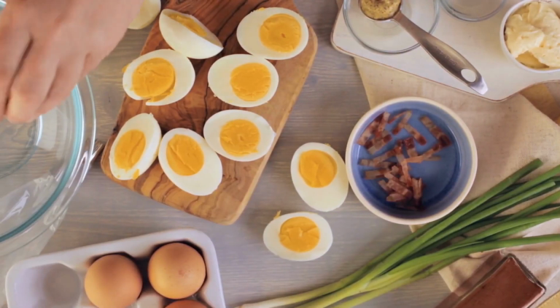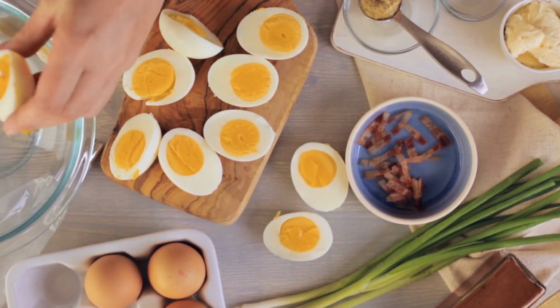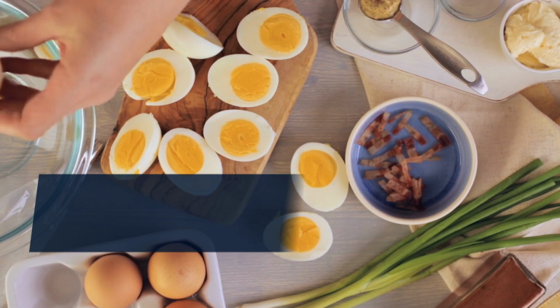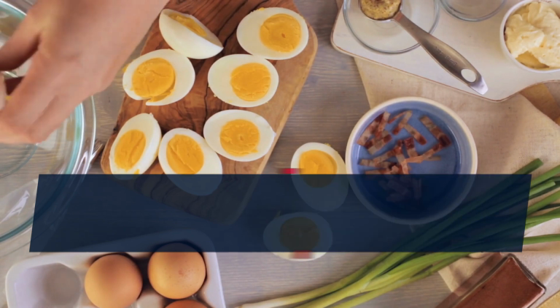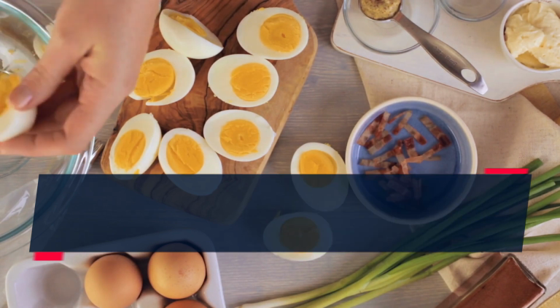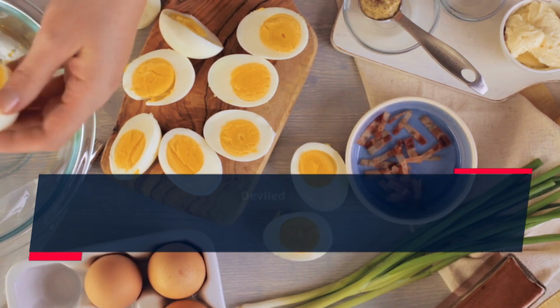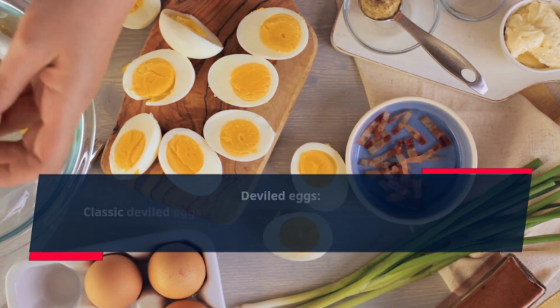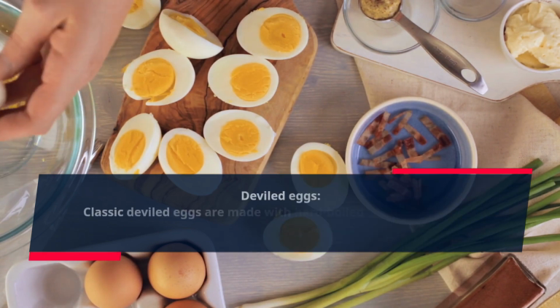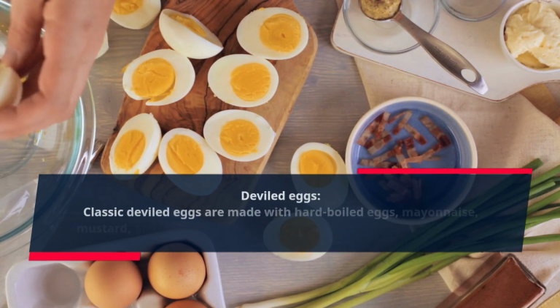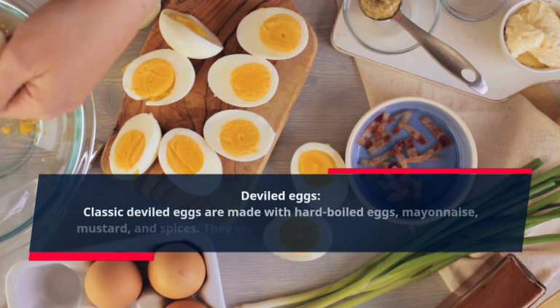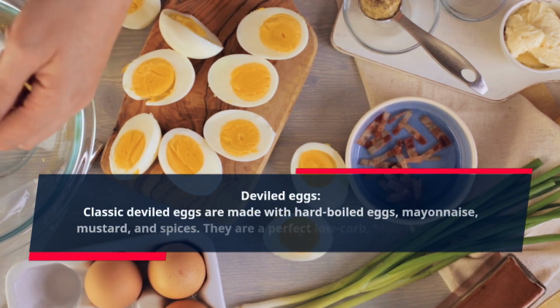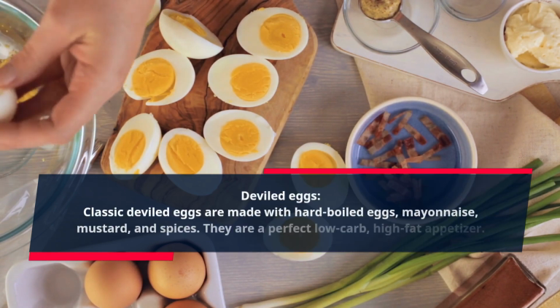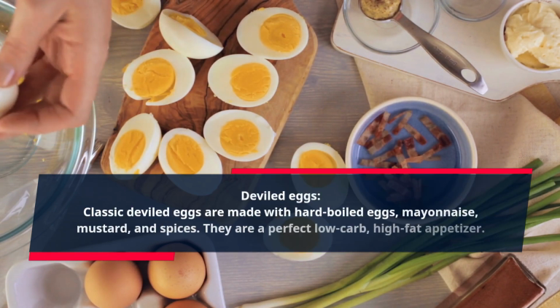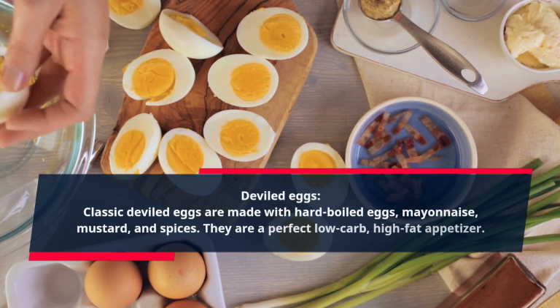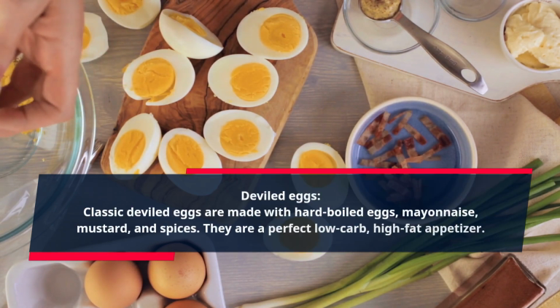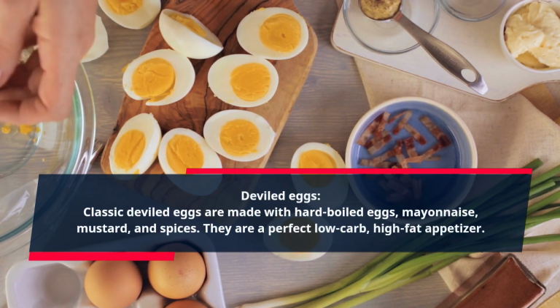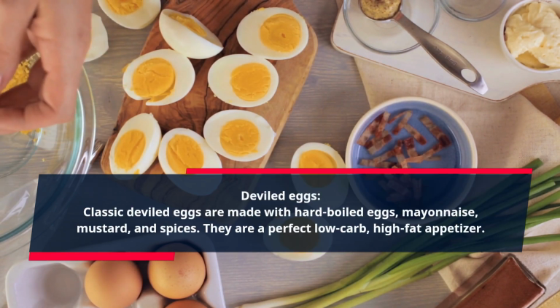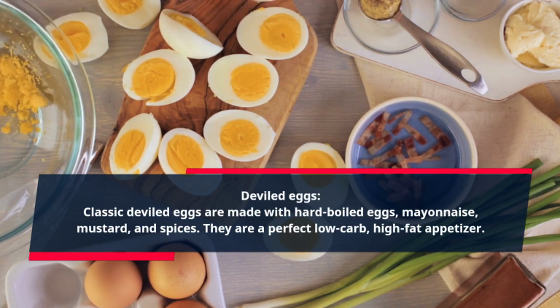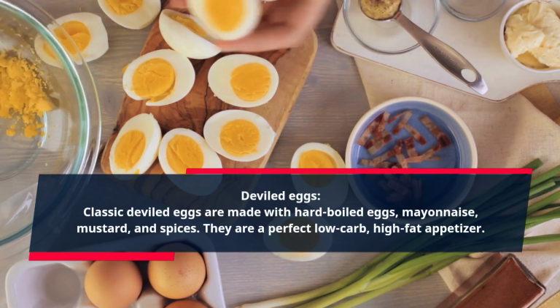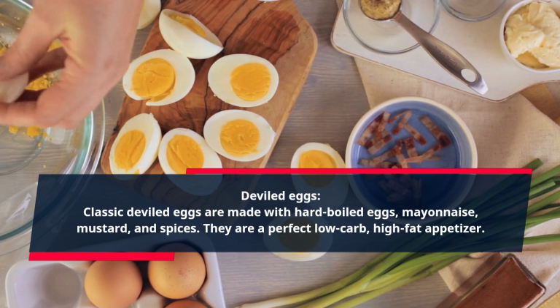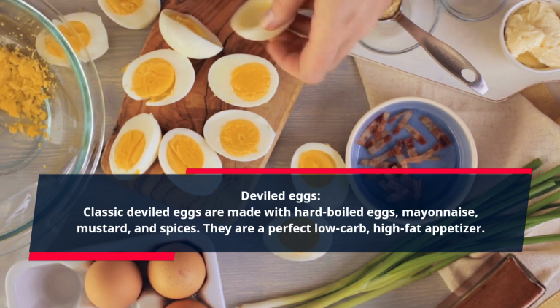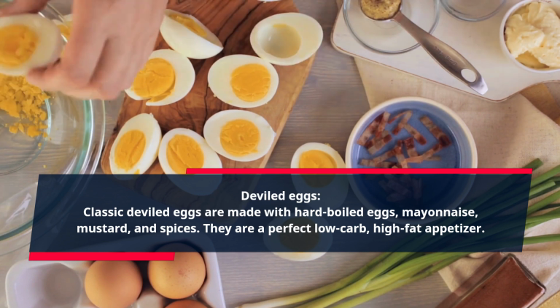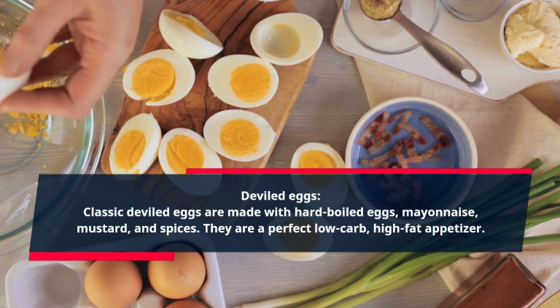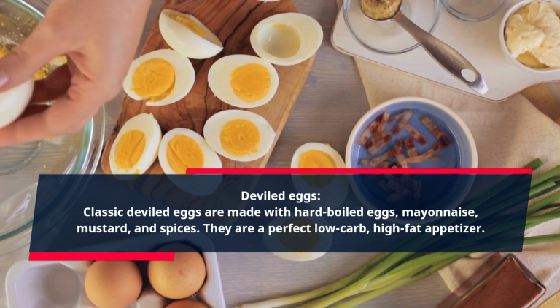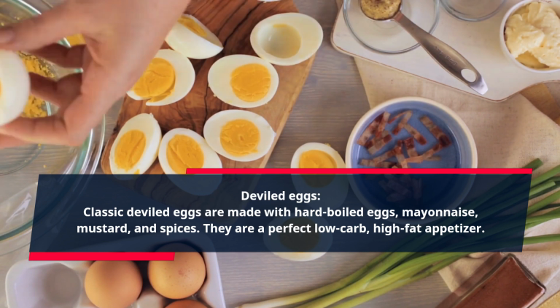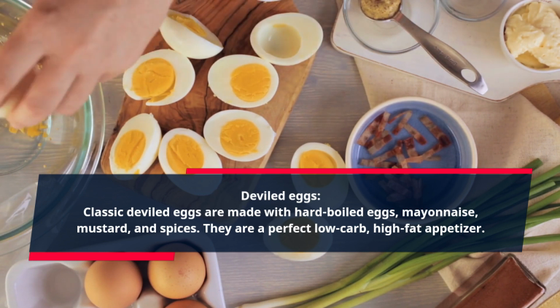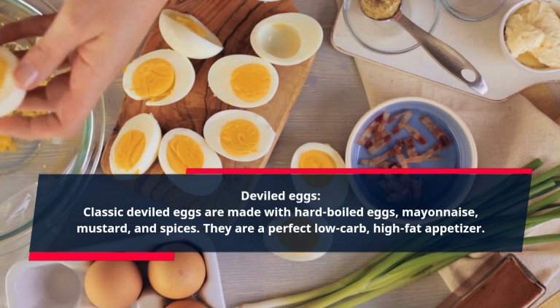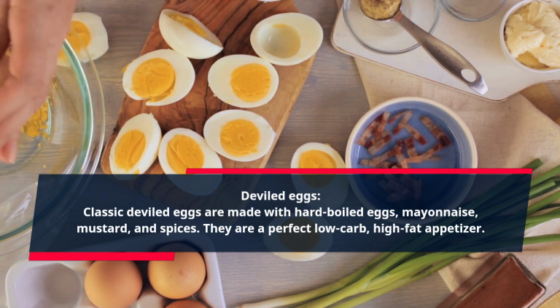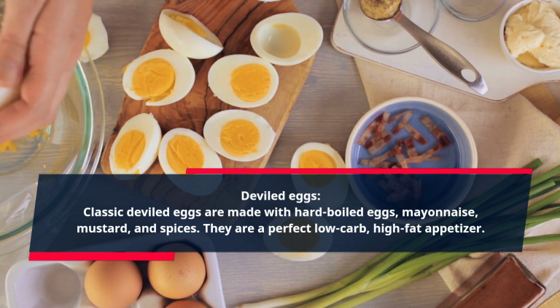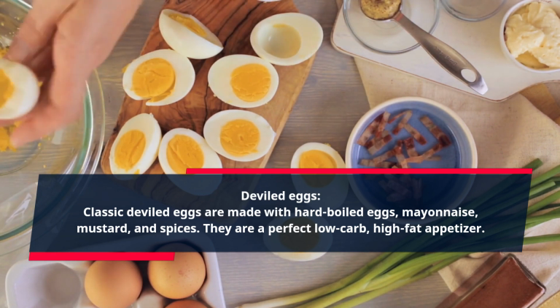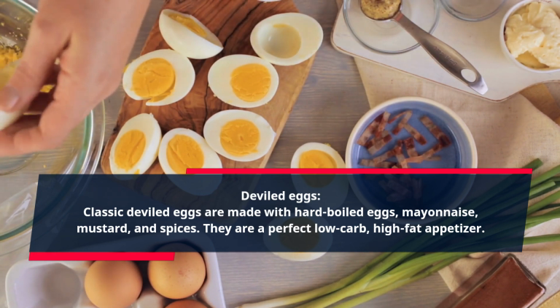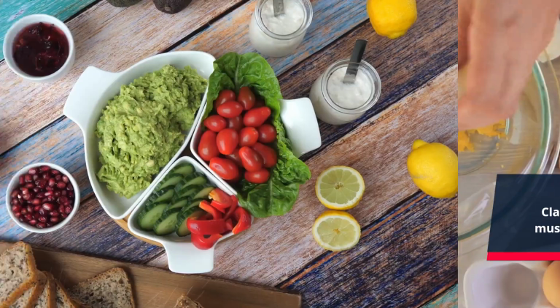Deviled Eggs. Classic deviled eggs are made with hard-boiled eggs, mayonnaise, mustard, and spices. They are a perfect low-carb, high-fat appetizer.